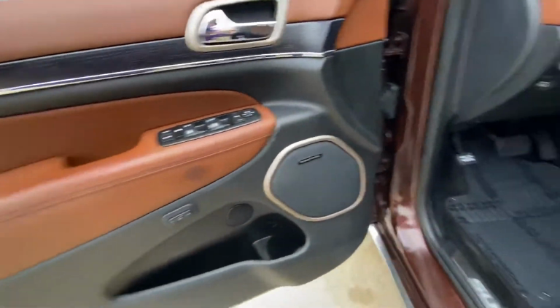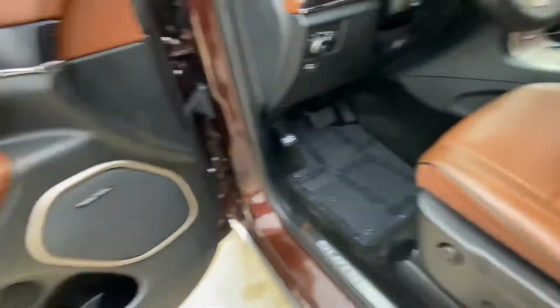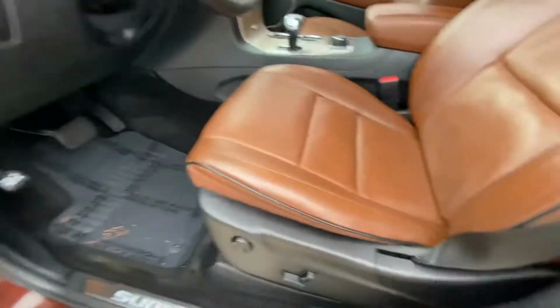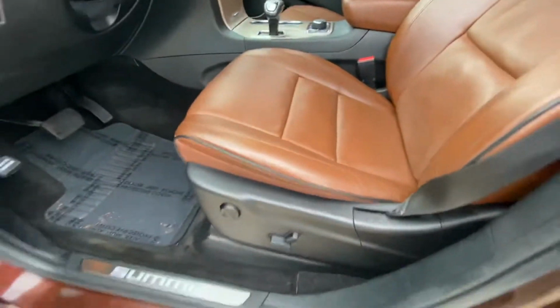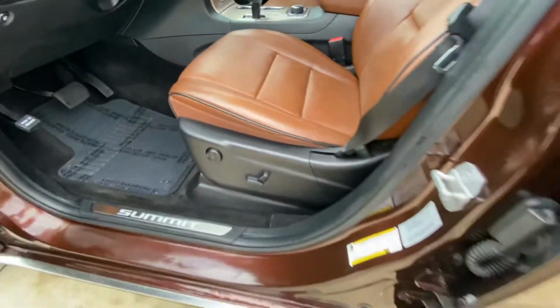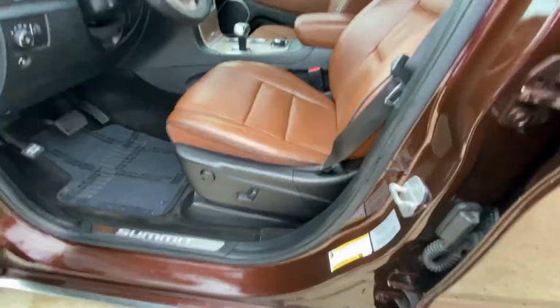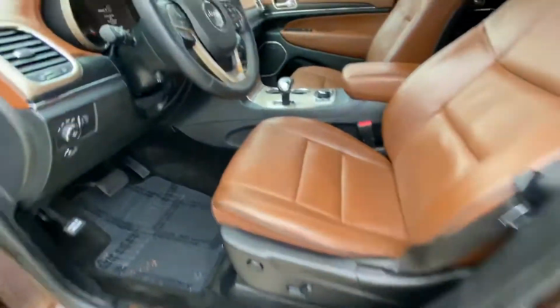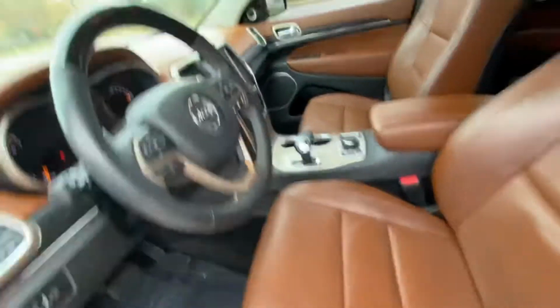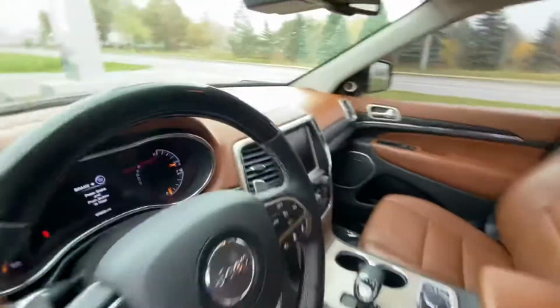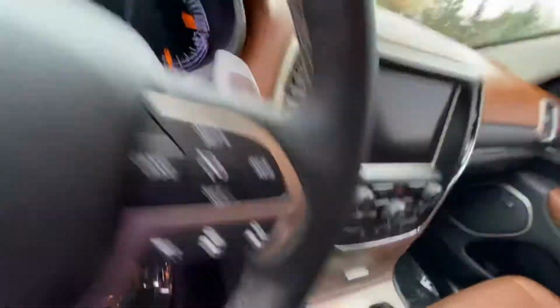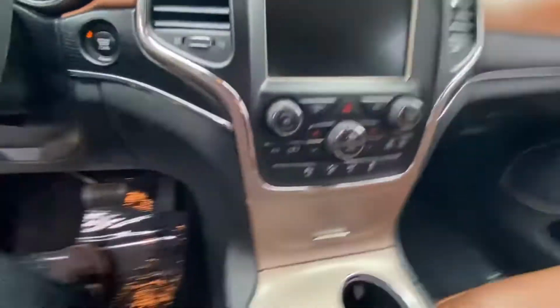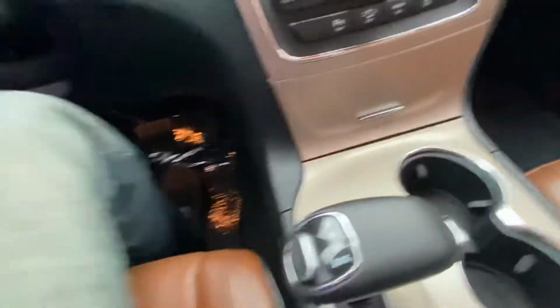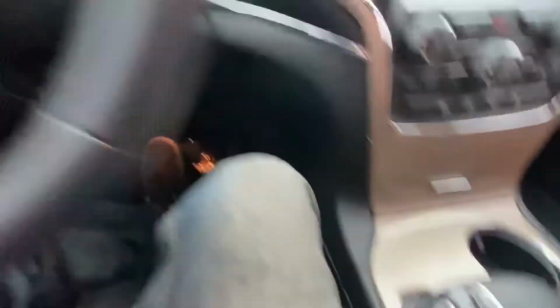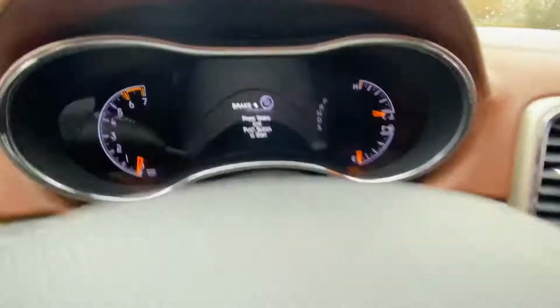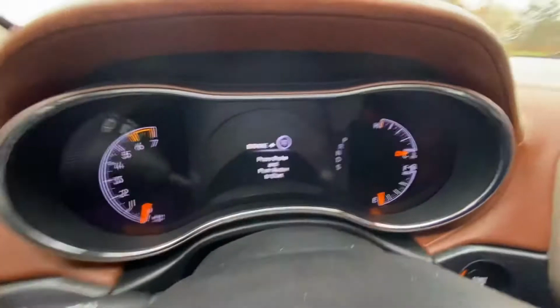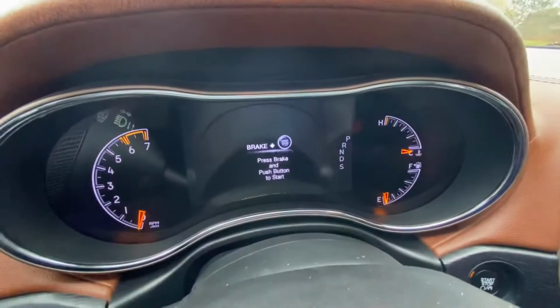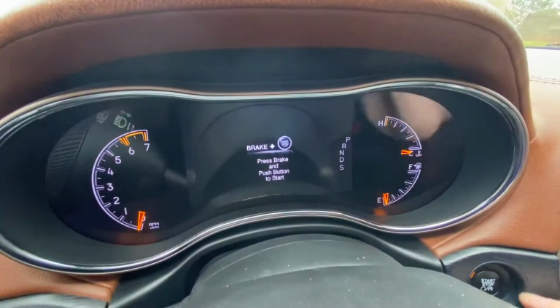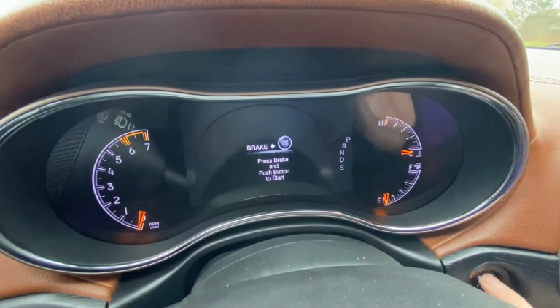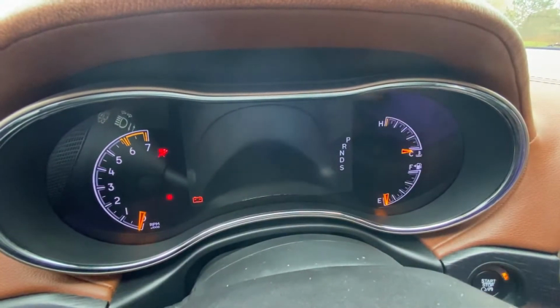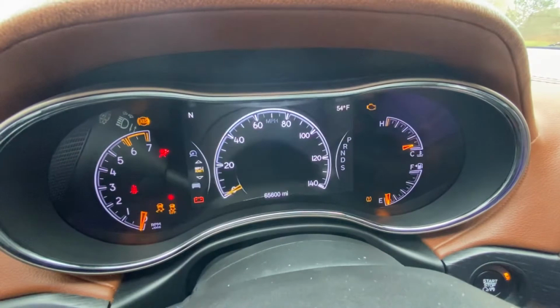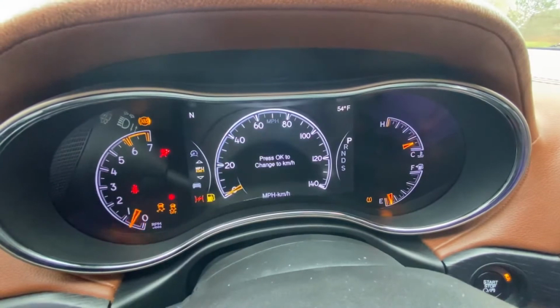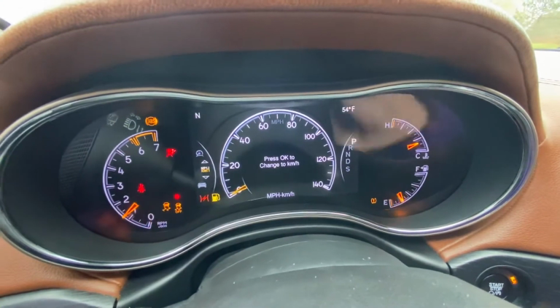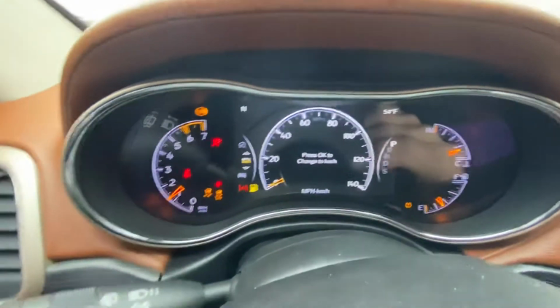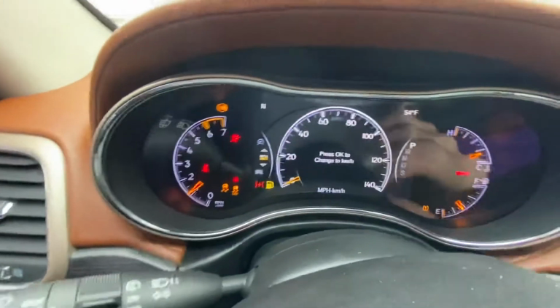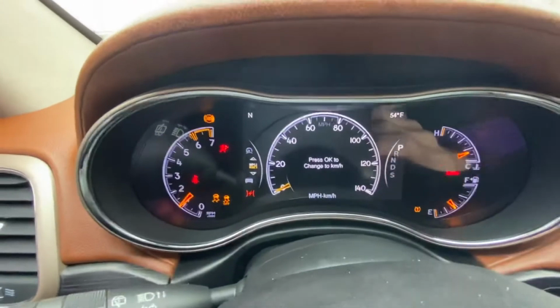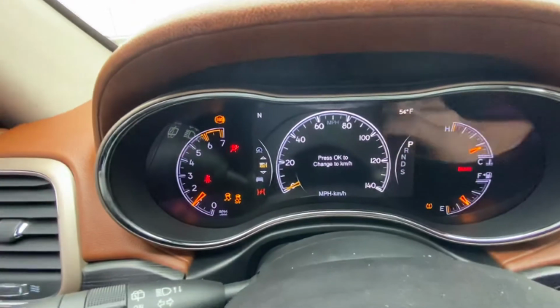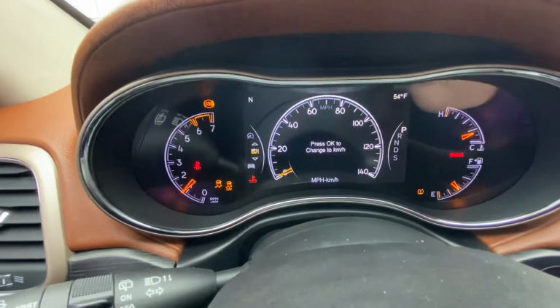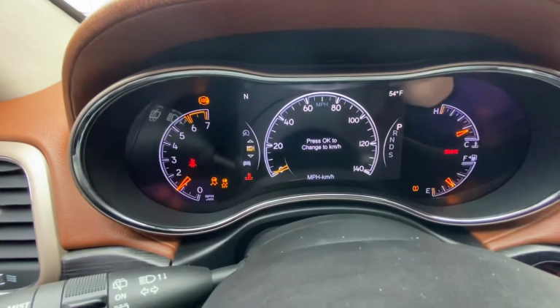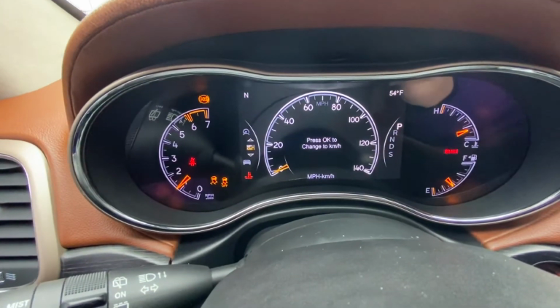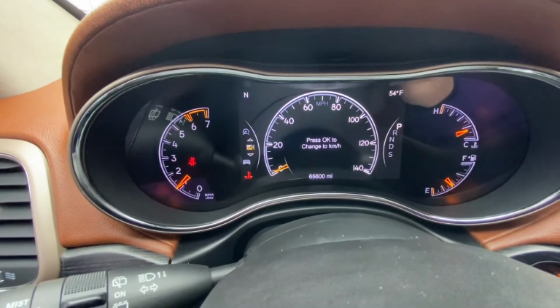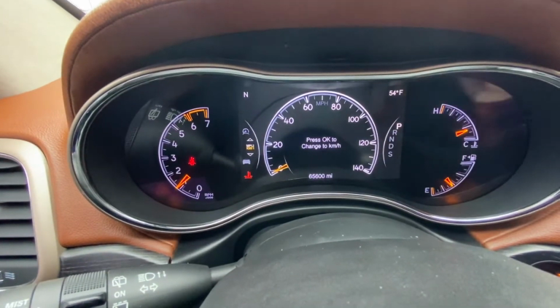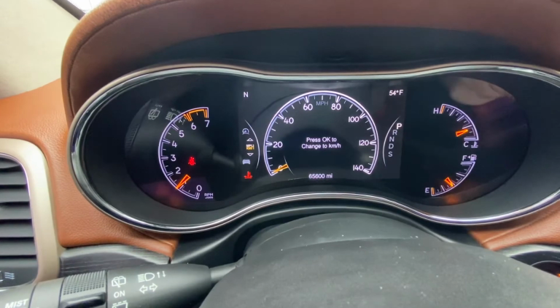Very nice interior with a power seat. Go ahead and hop in and start it up — starts right on the first try, no problems, no warning lights on the dash.